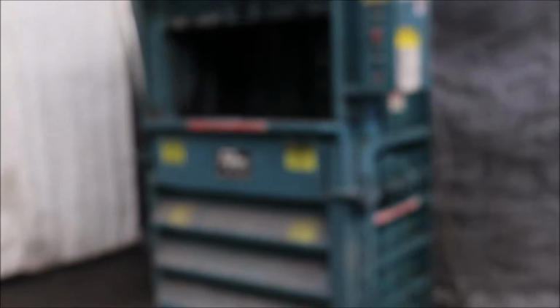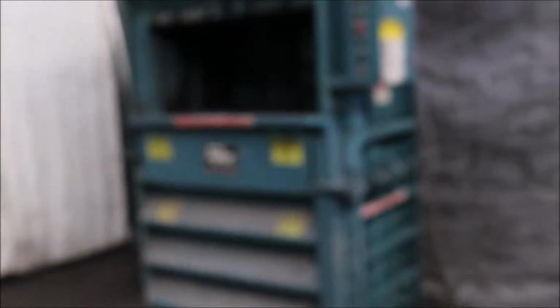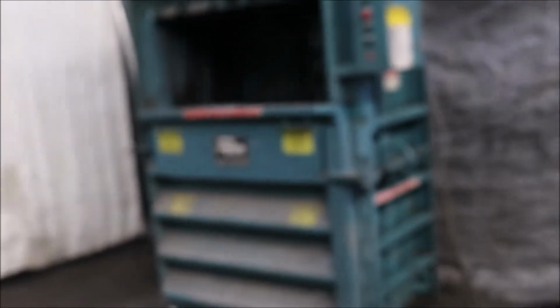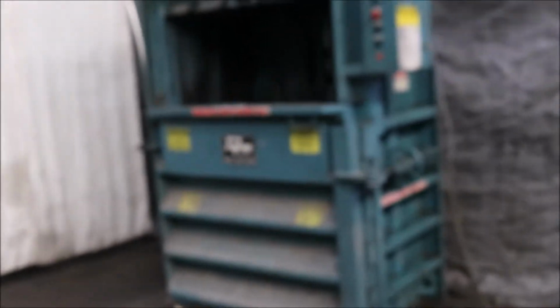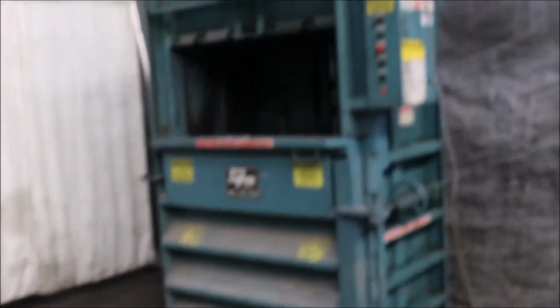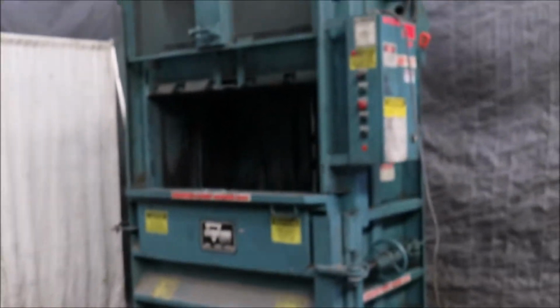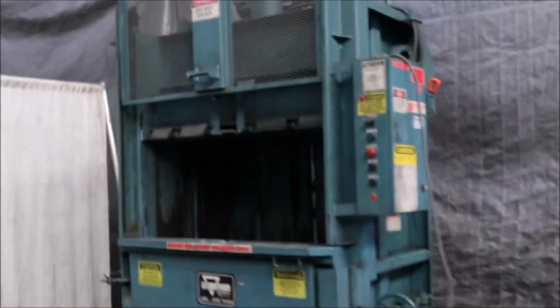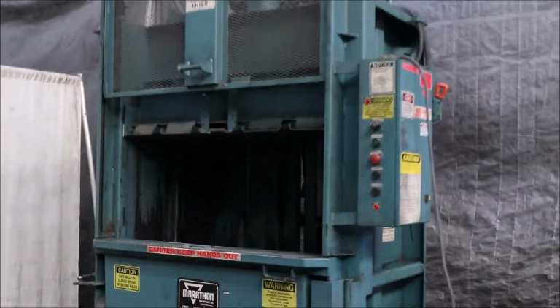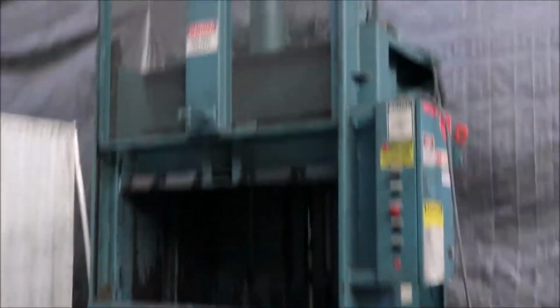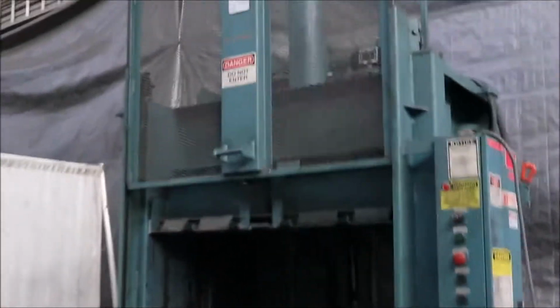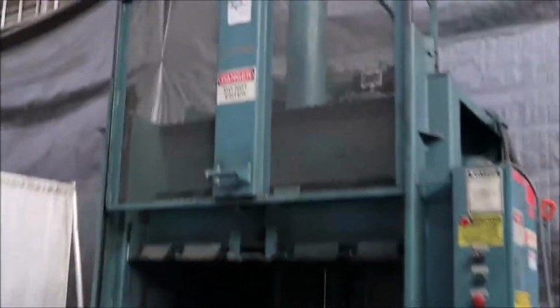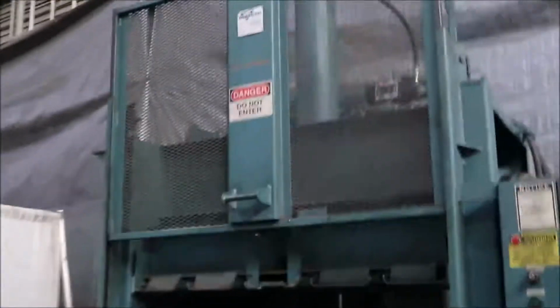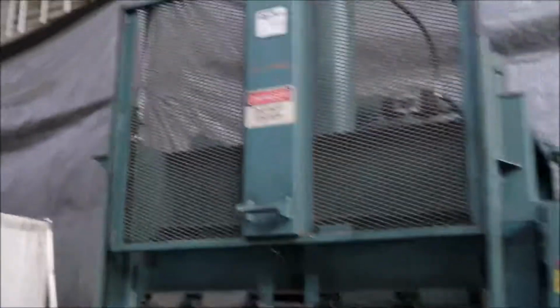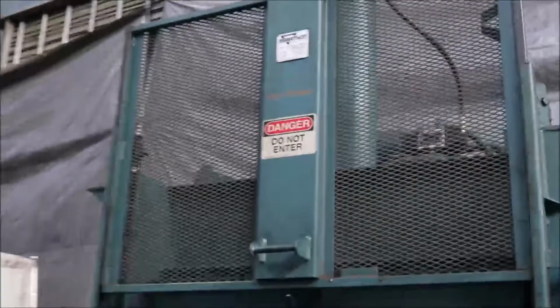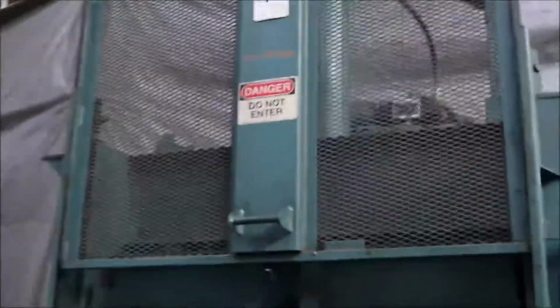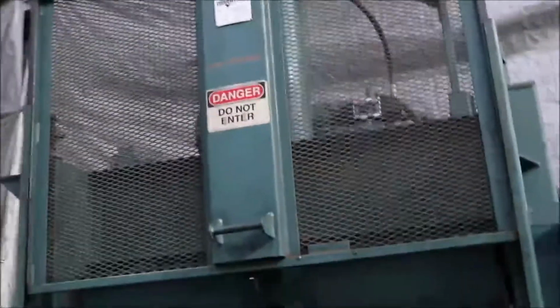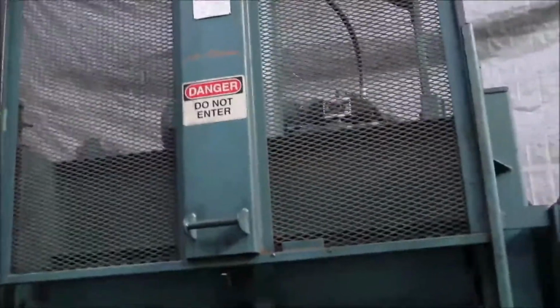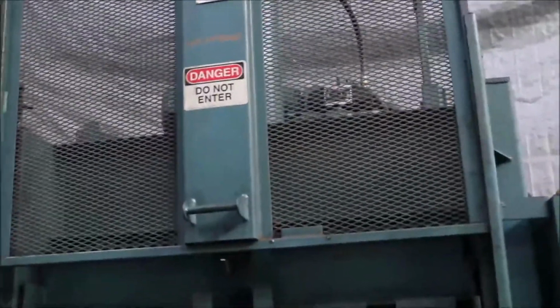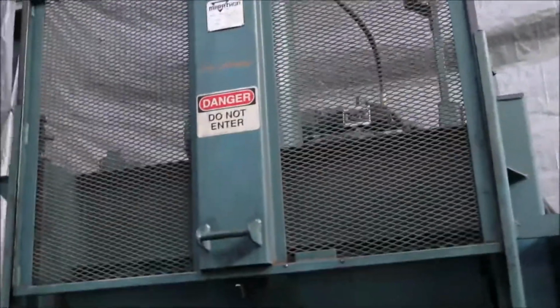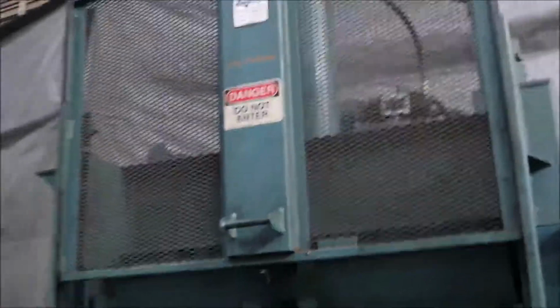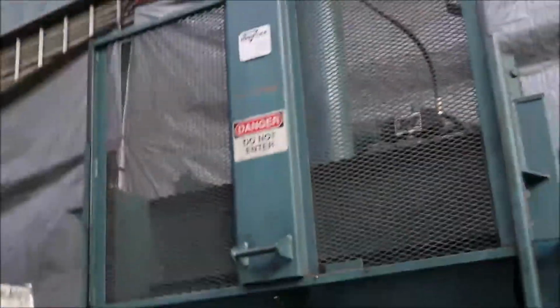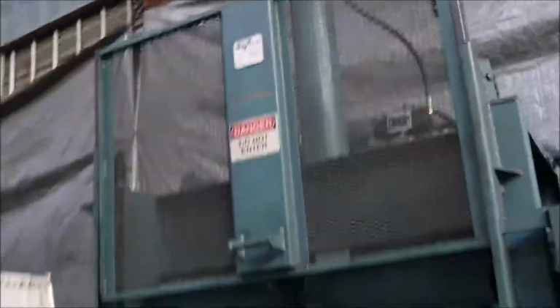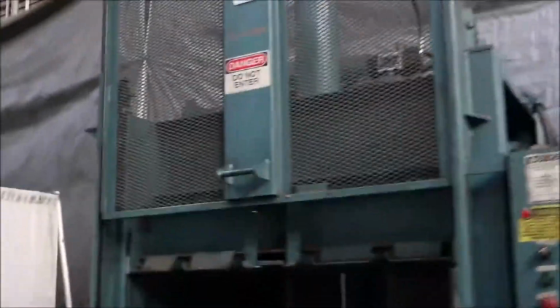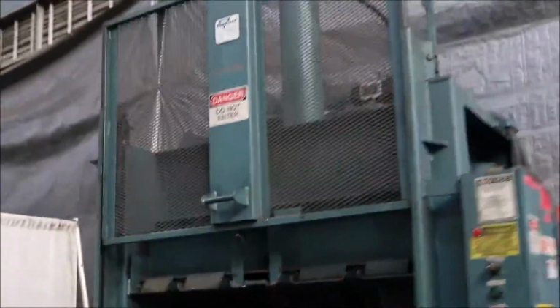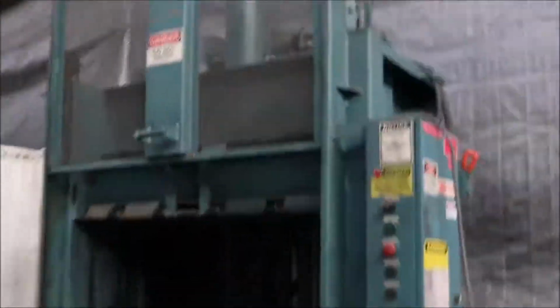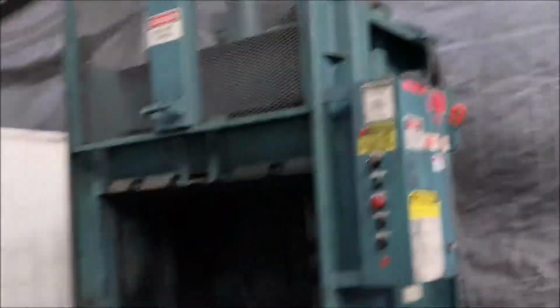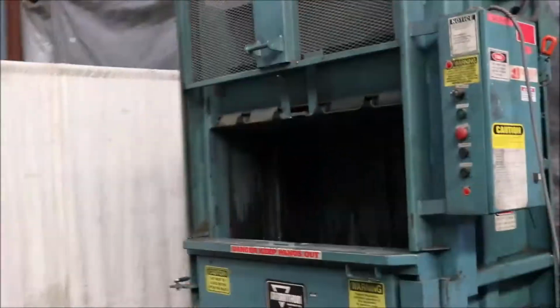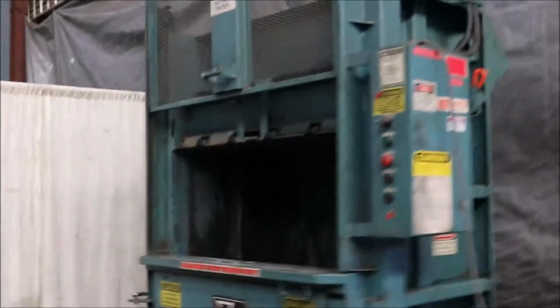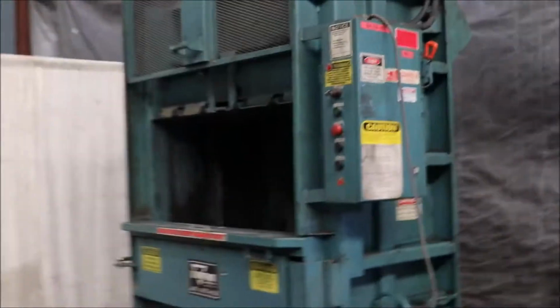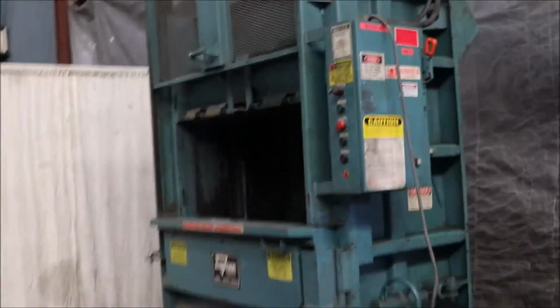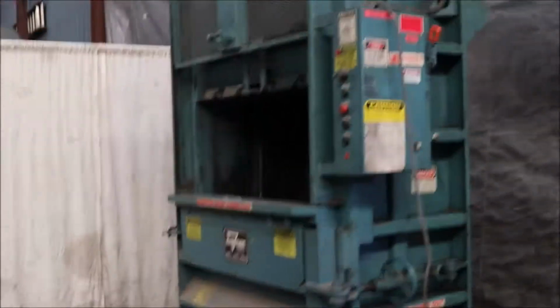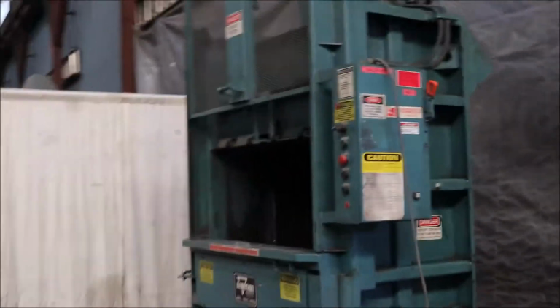4830 HD Marathon Vertical Cardboard Baler, model number 4830 HD. Got to pull the door down first.